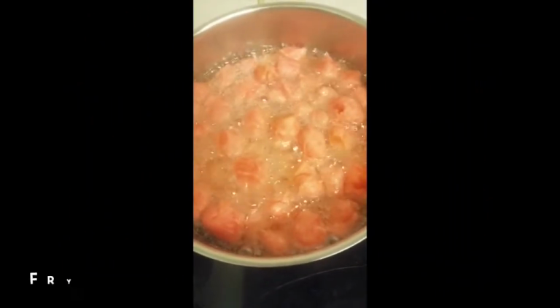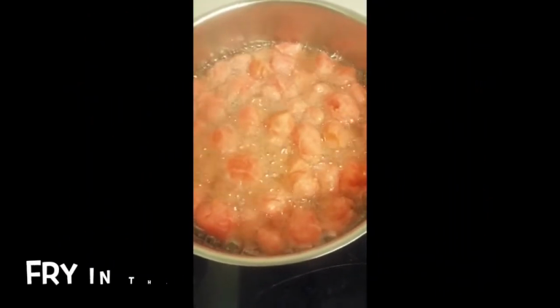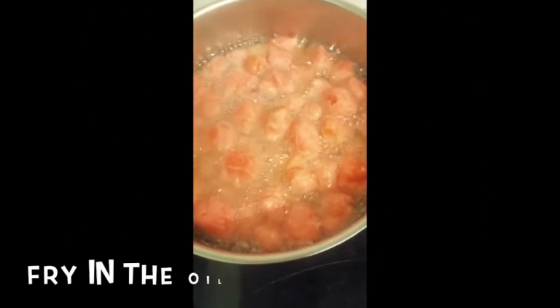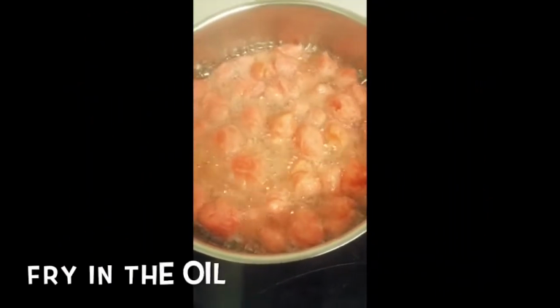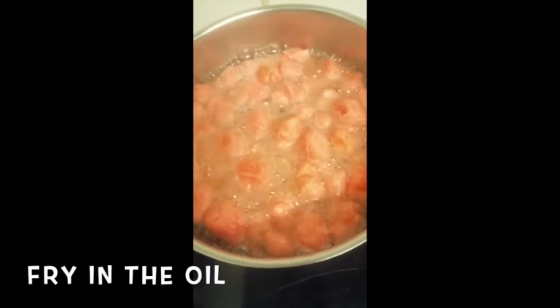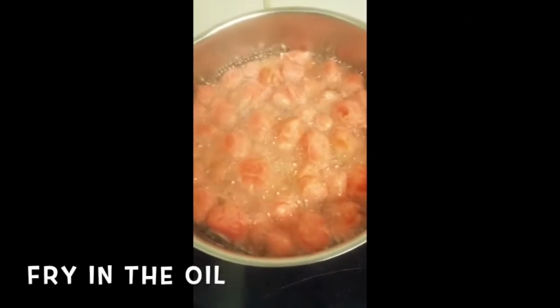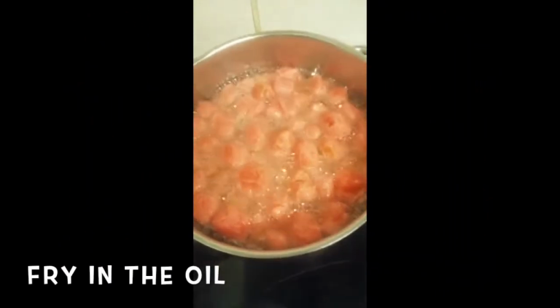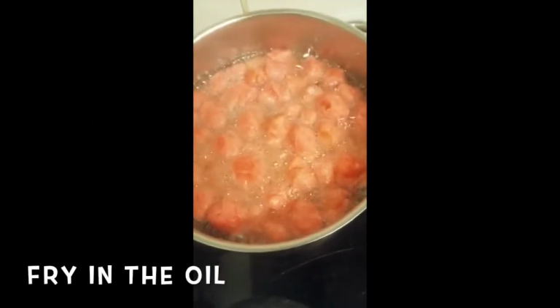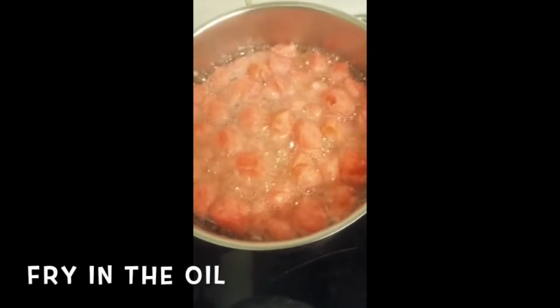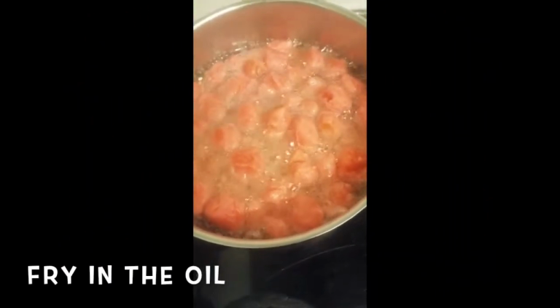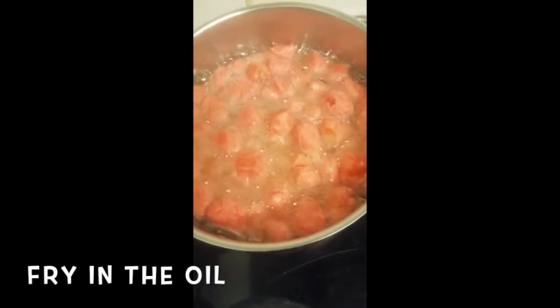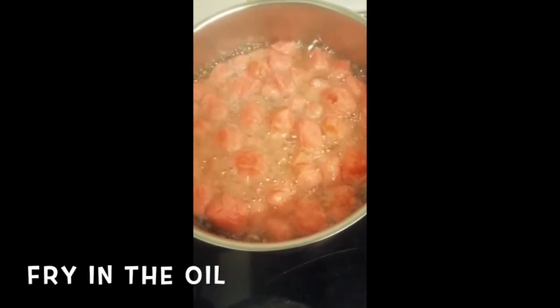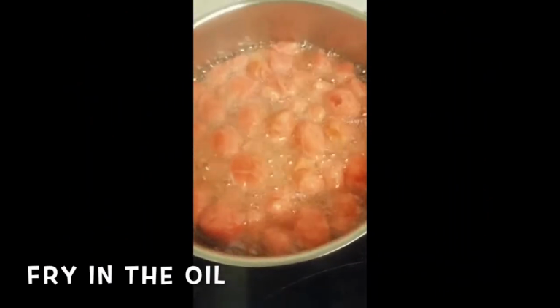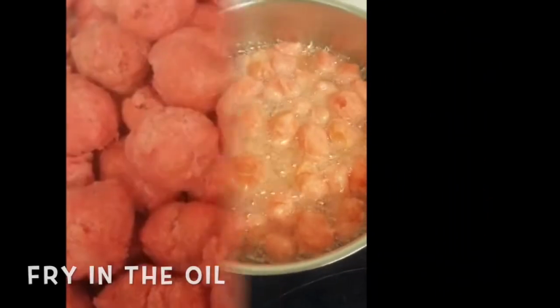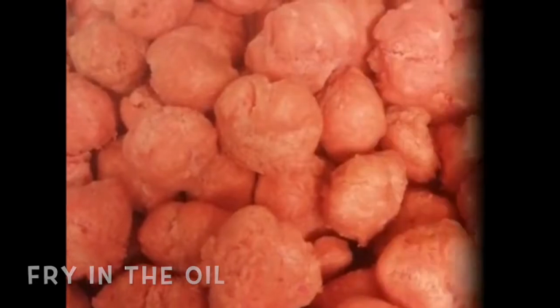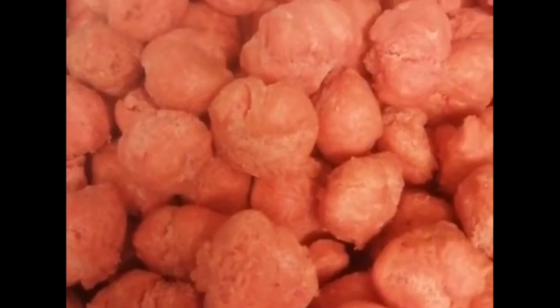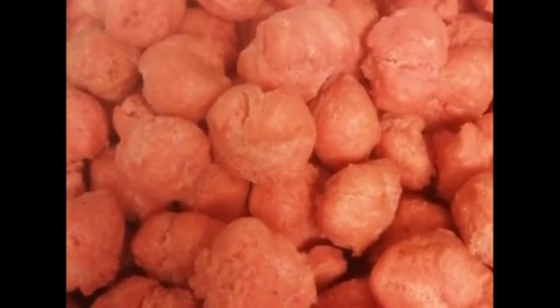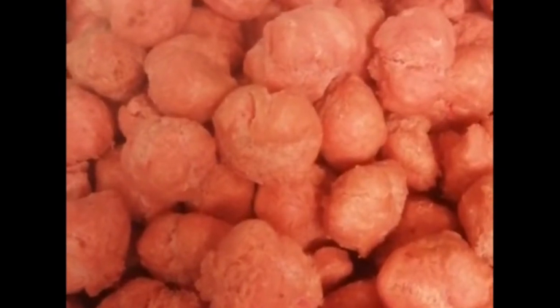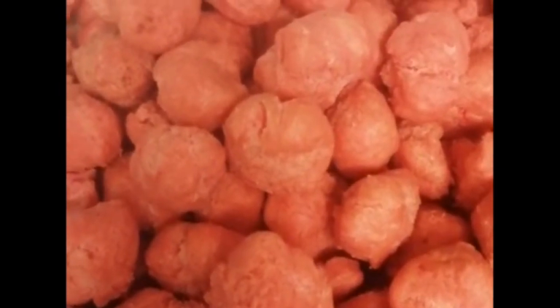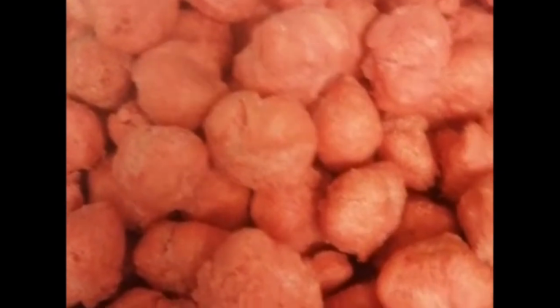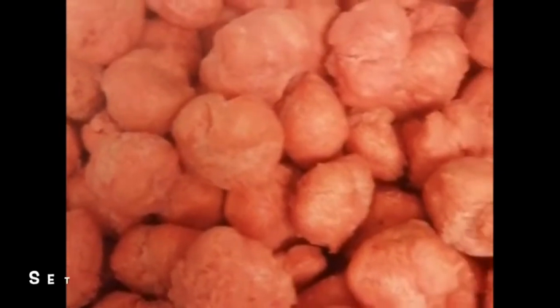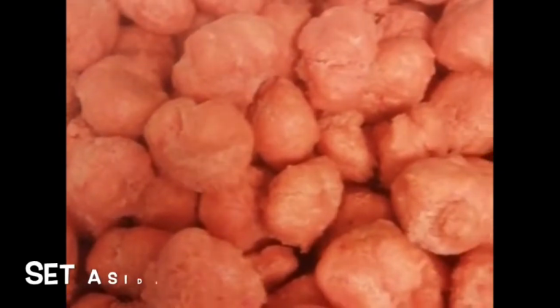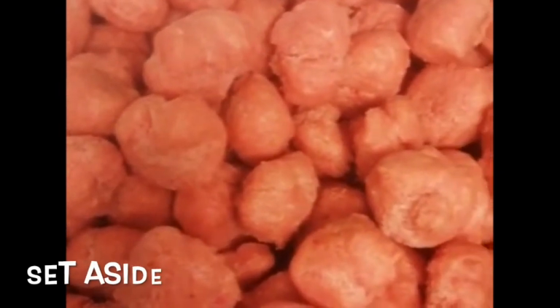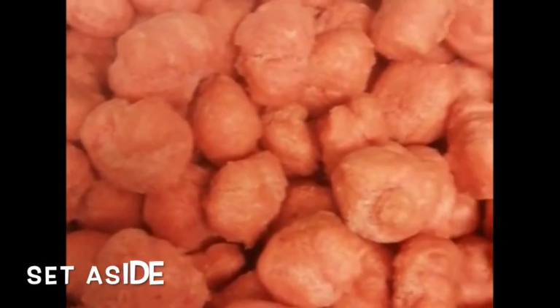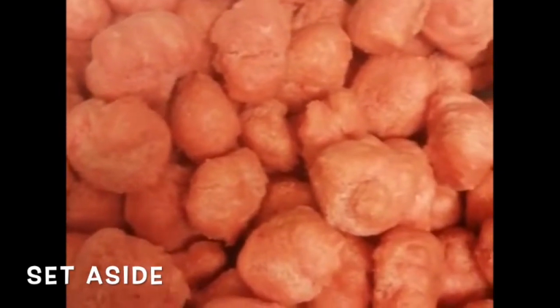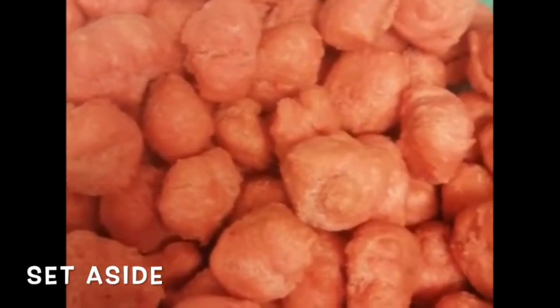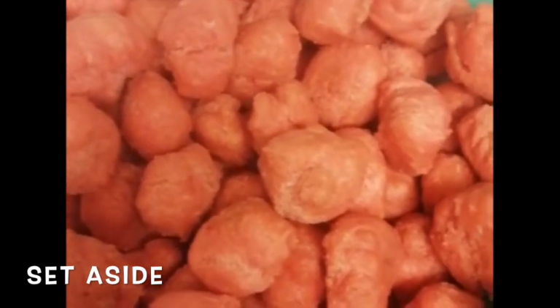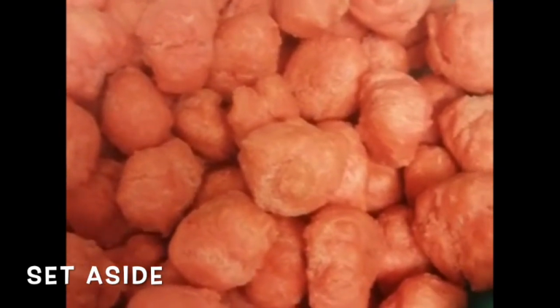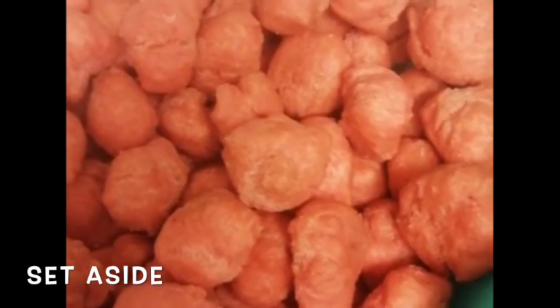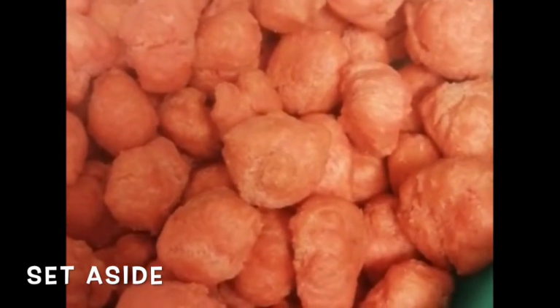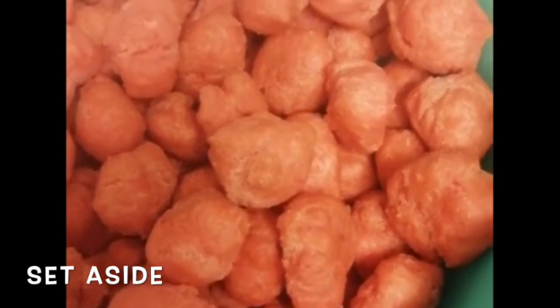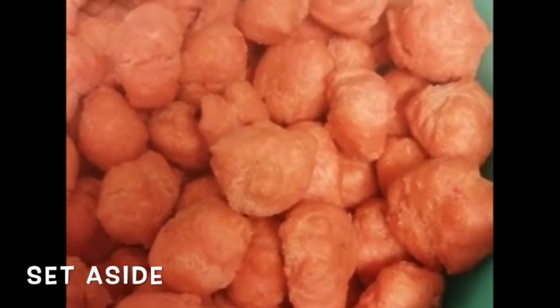Fry those small pieces in the oil for around 15 to 20 minutes on a low heat so they look like this. Set them aside to cool.